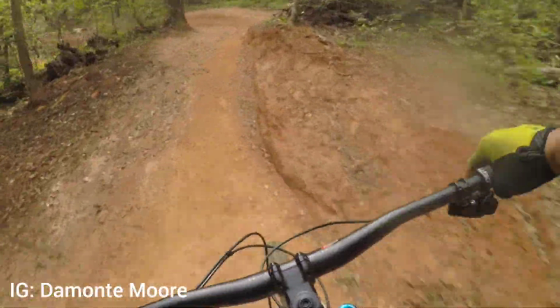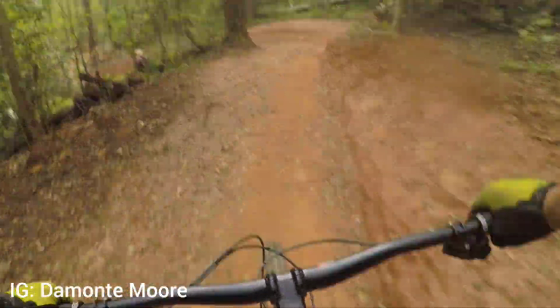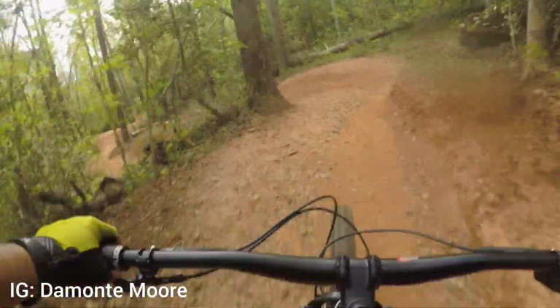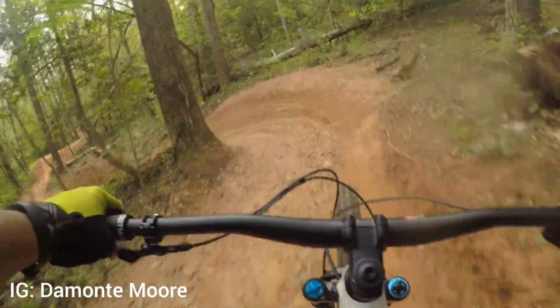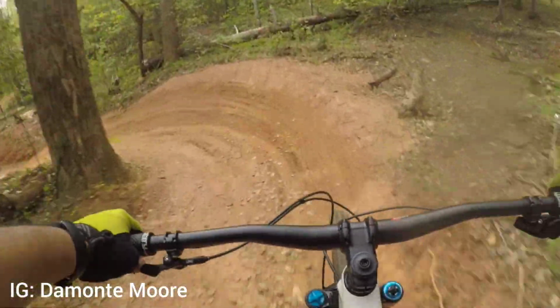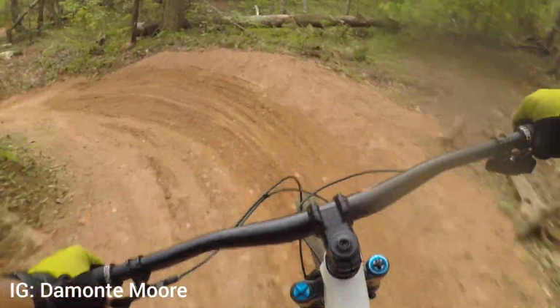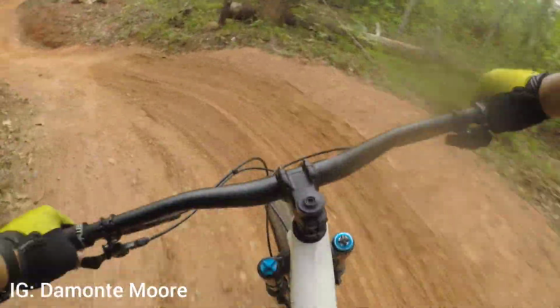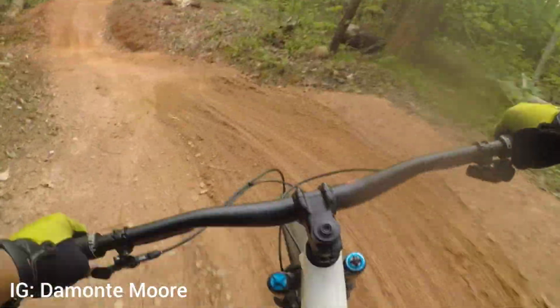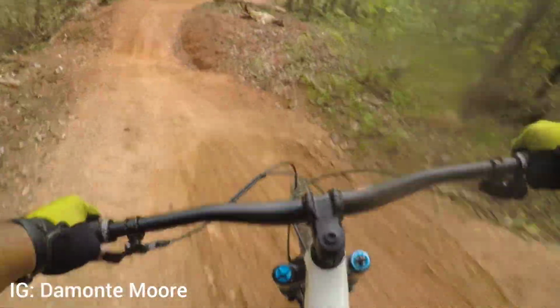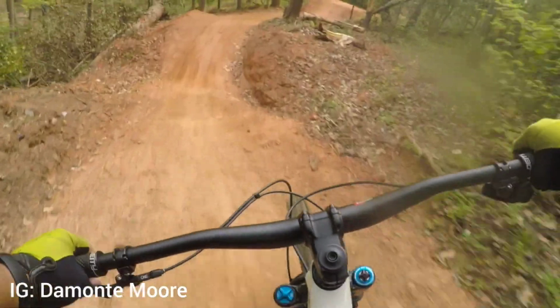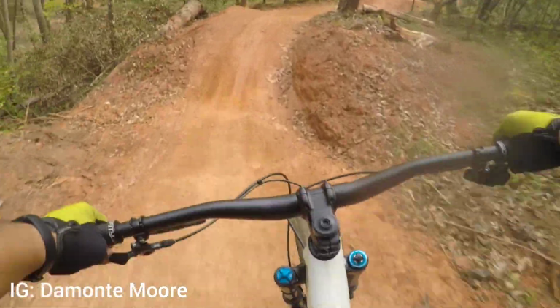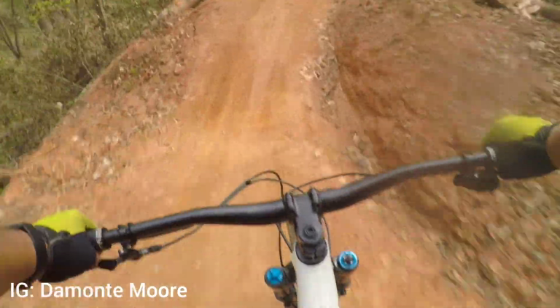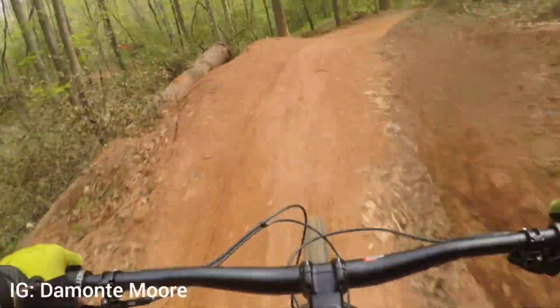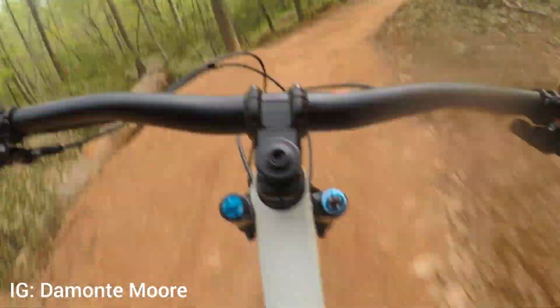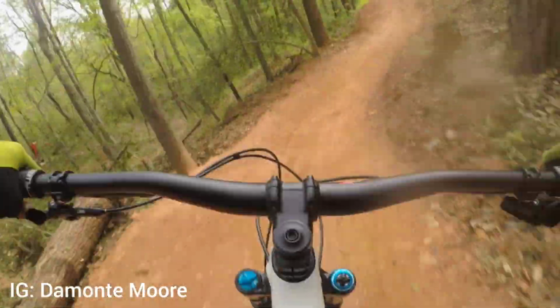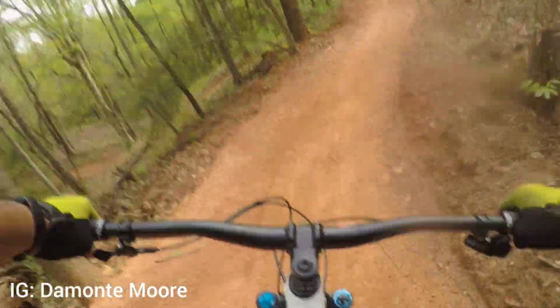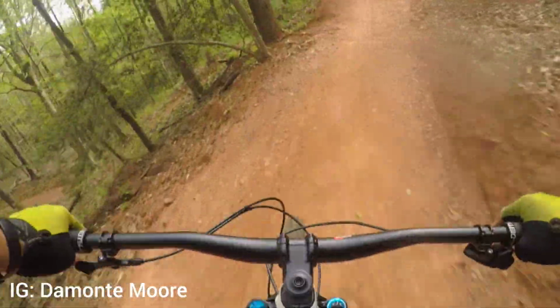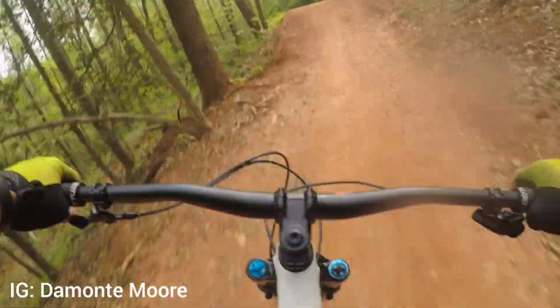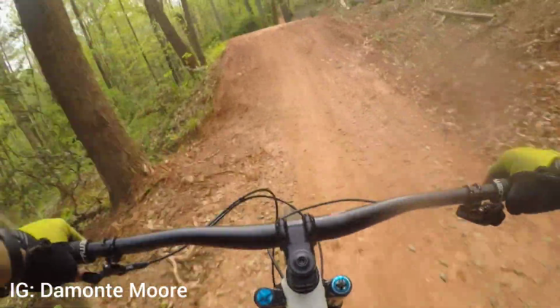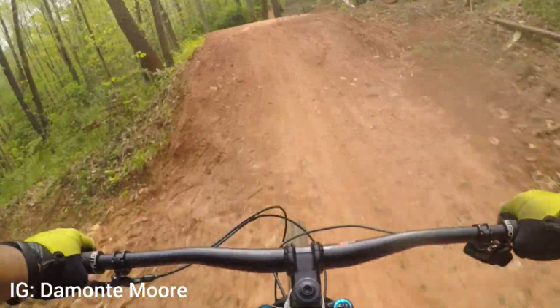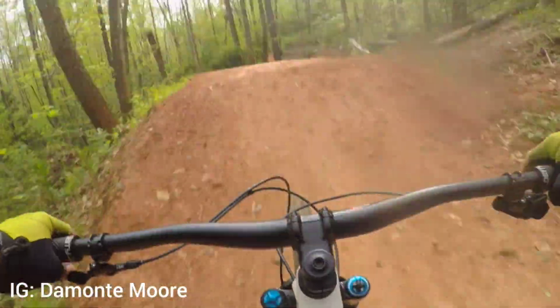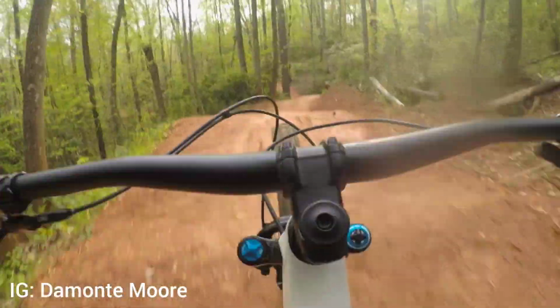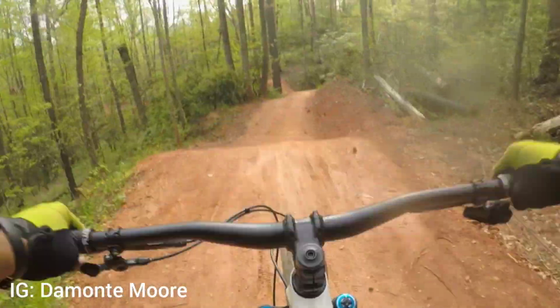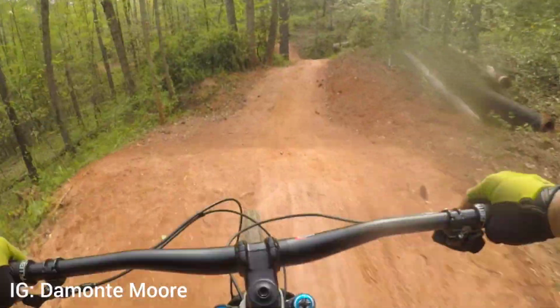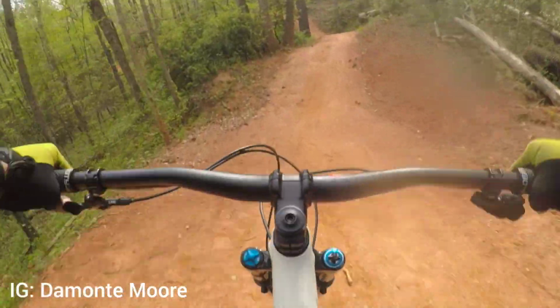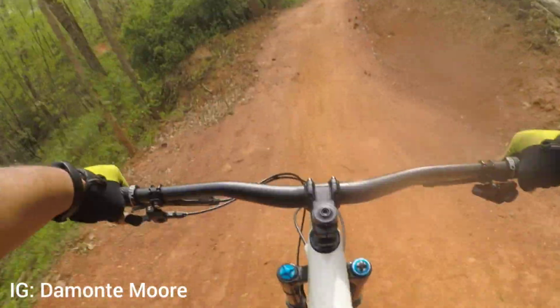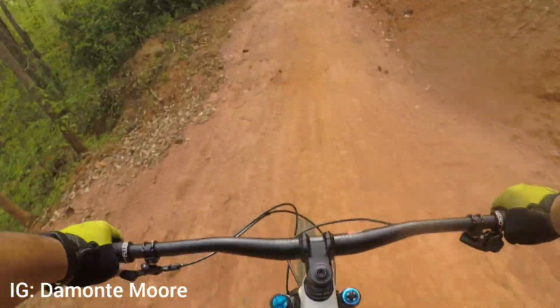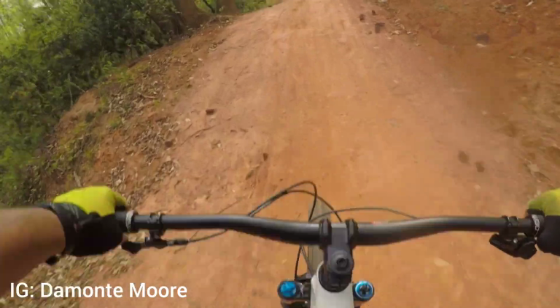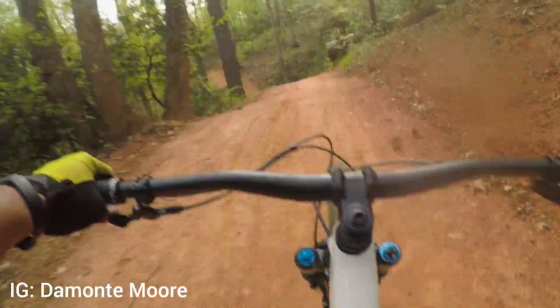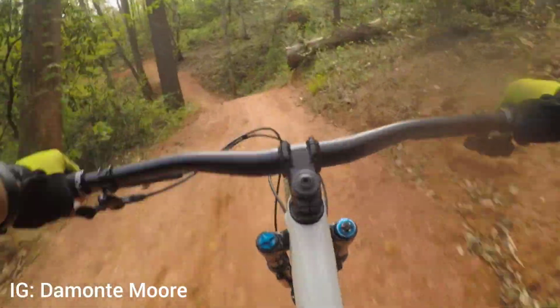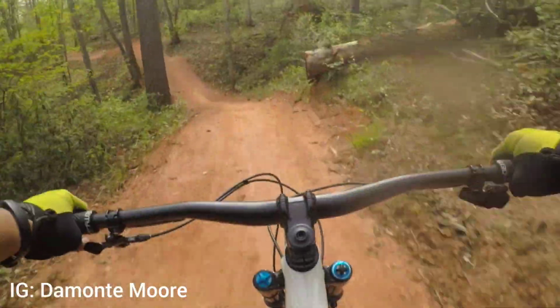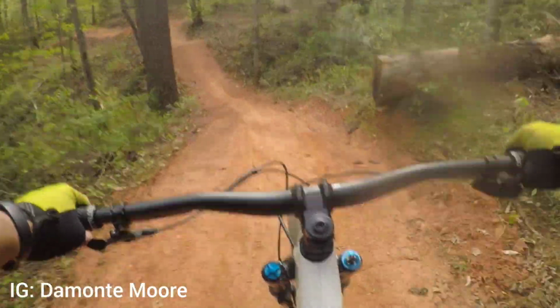Trails were open but you can see a little spot right there — that's soft, it's slippery. Hell yeah.